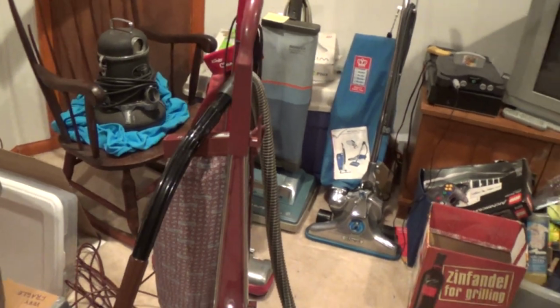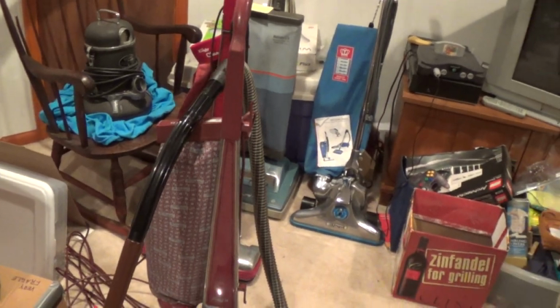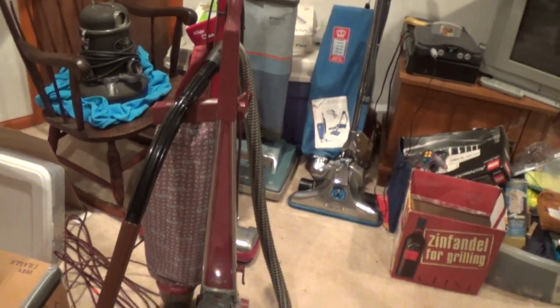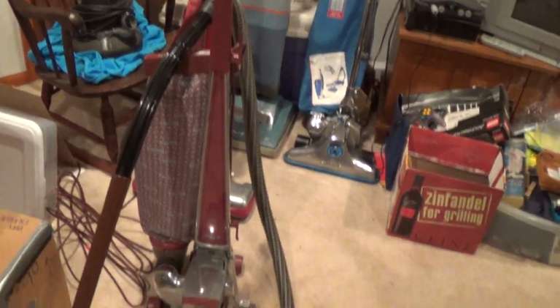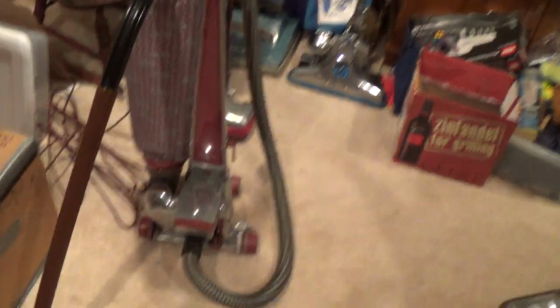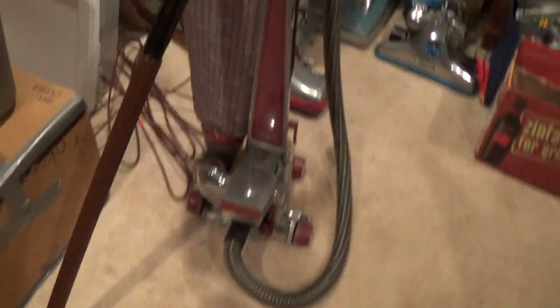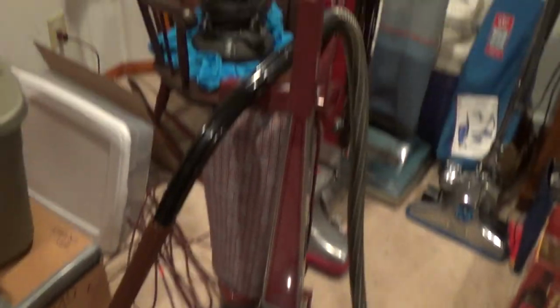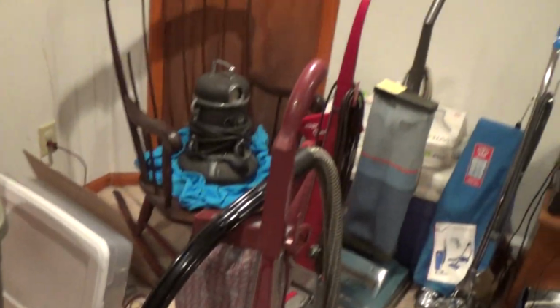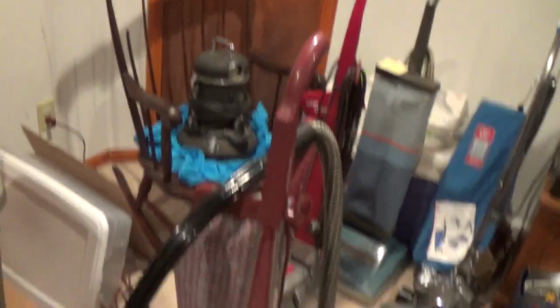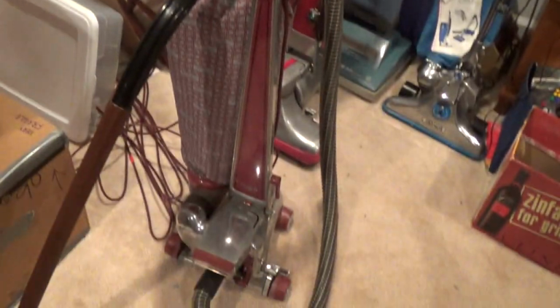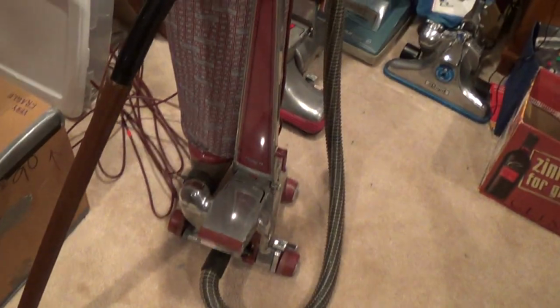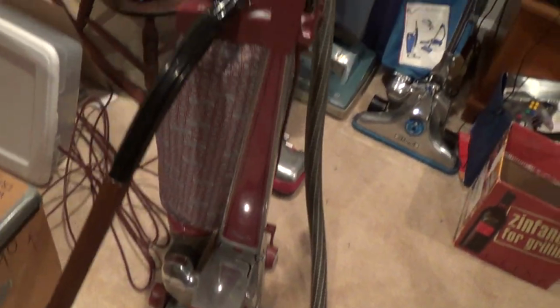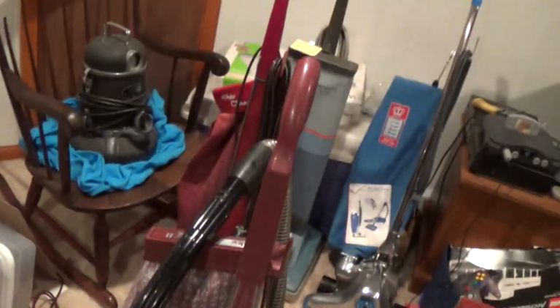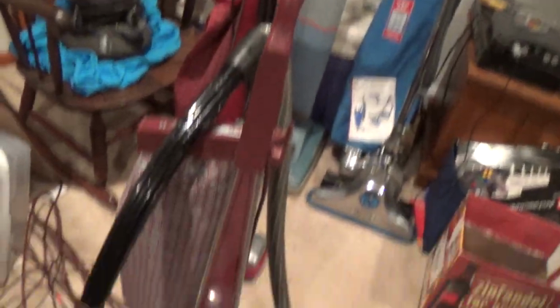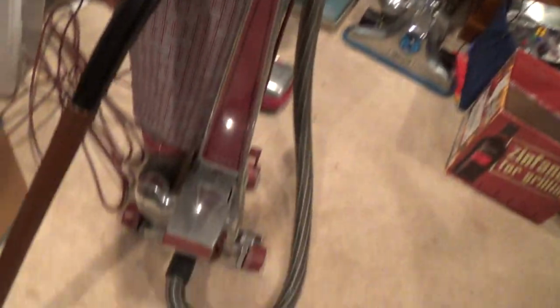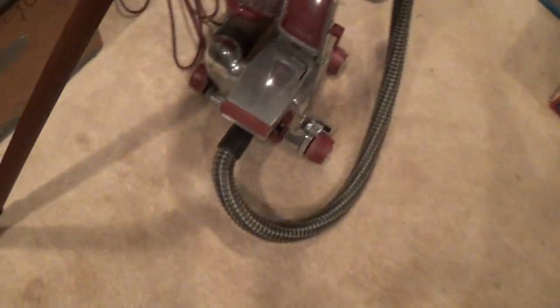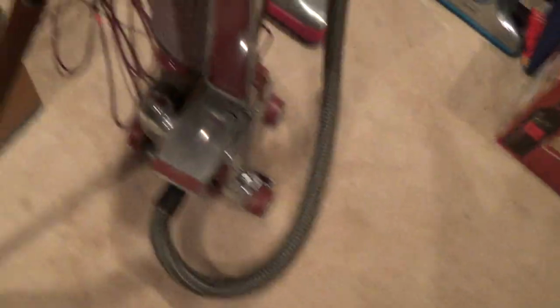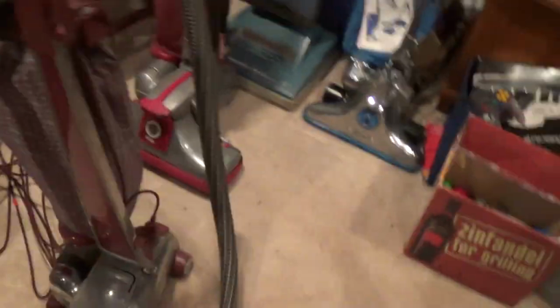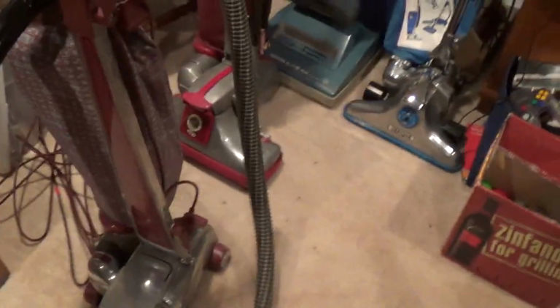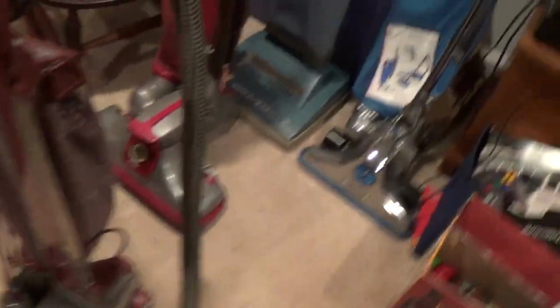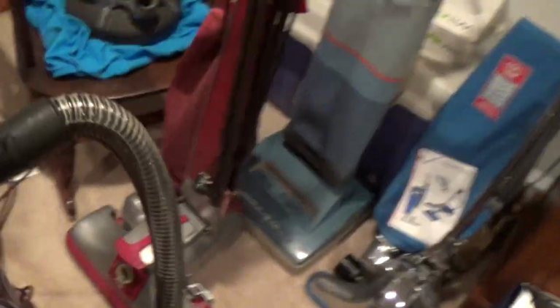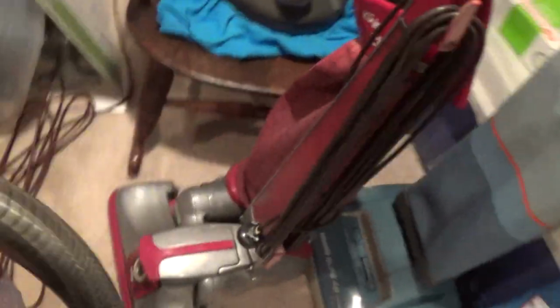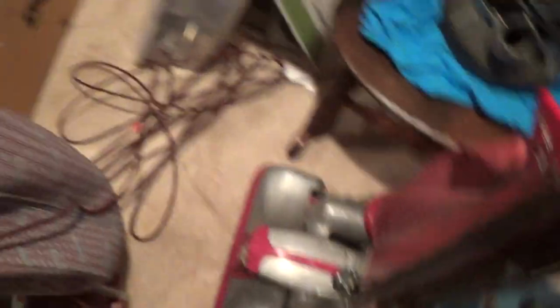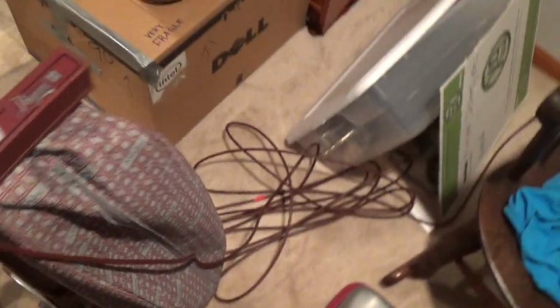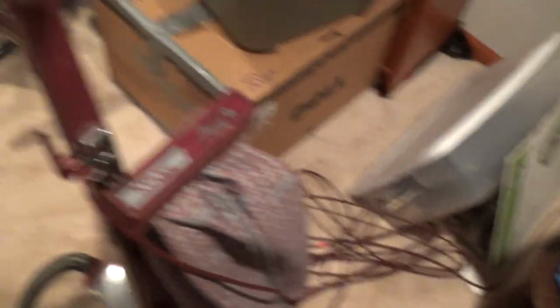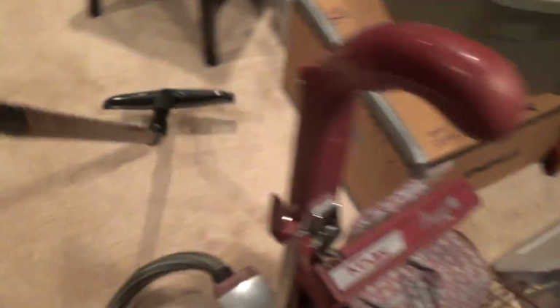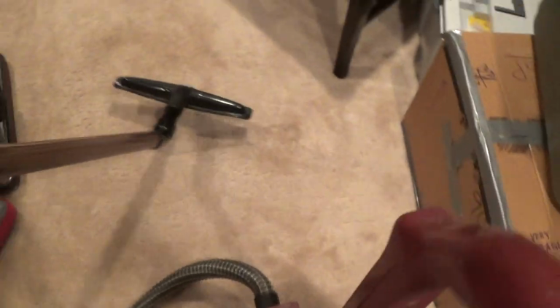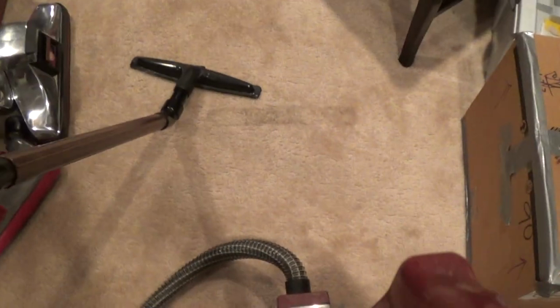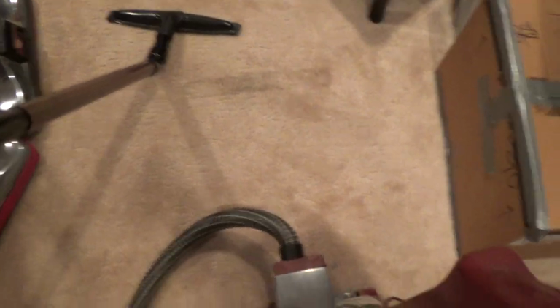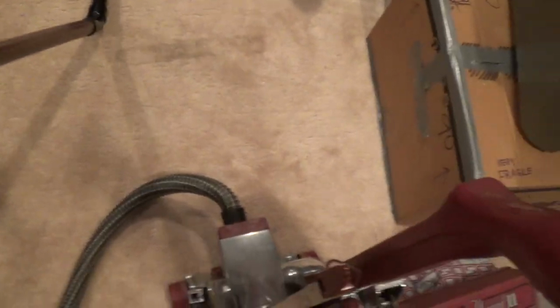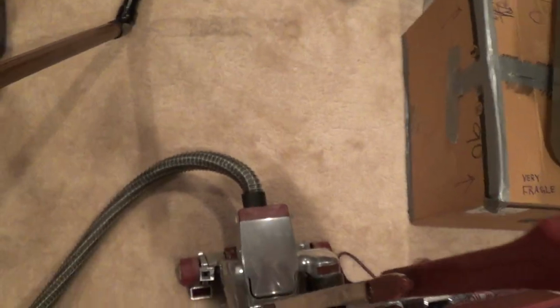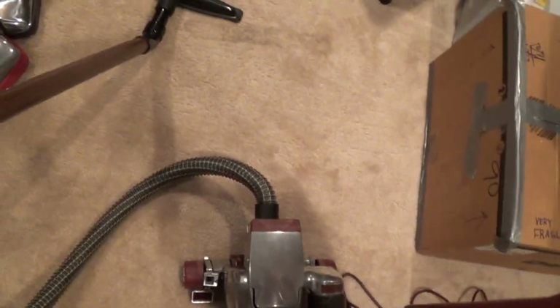Hello YouTube, I'm Tom Stepien here, and I am here with my Legend 2 with the hose. This will be quick. My camera does not have a lot of storage left, so...